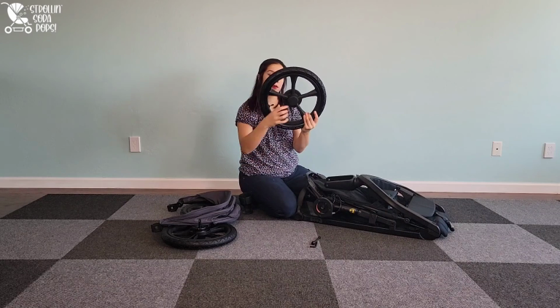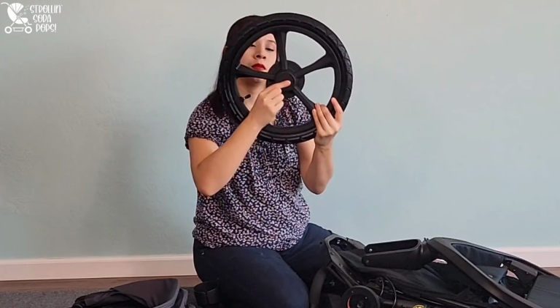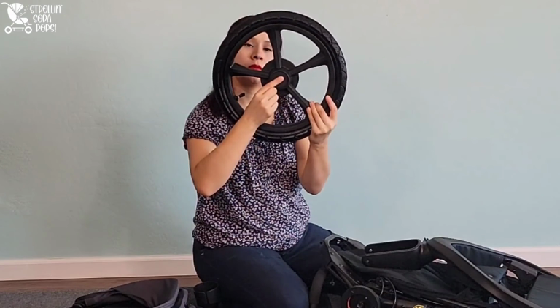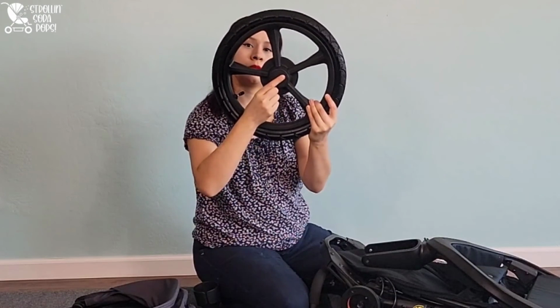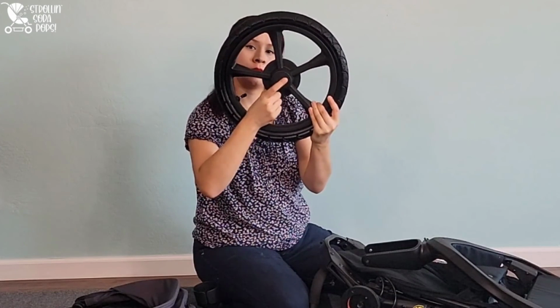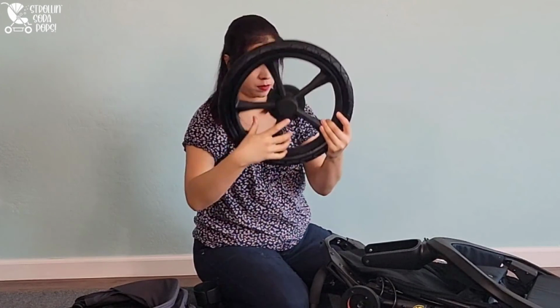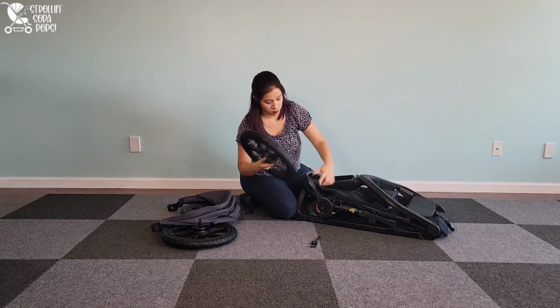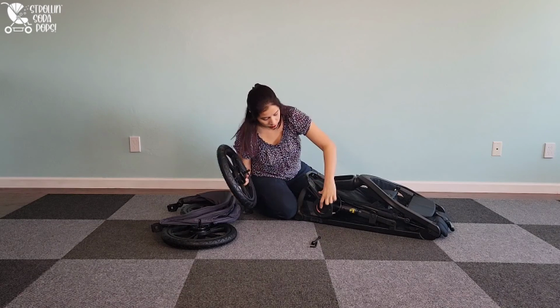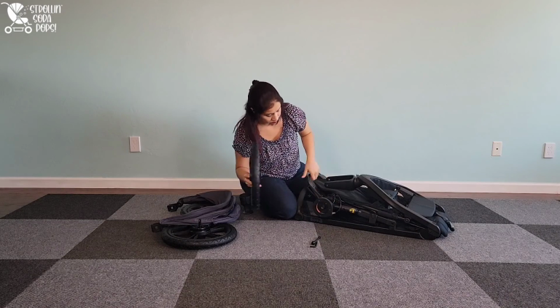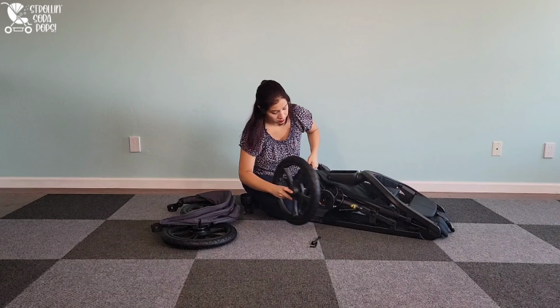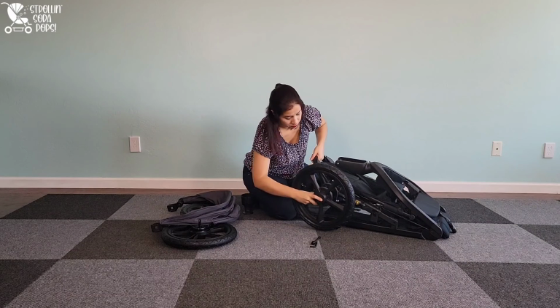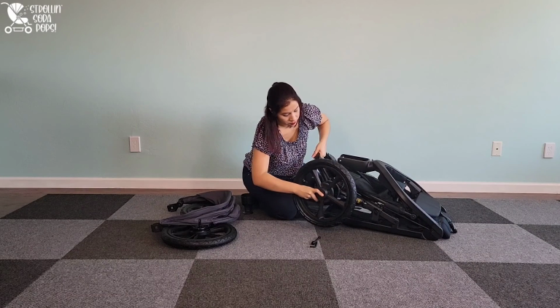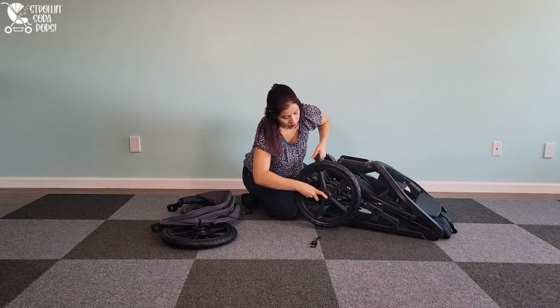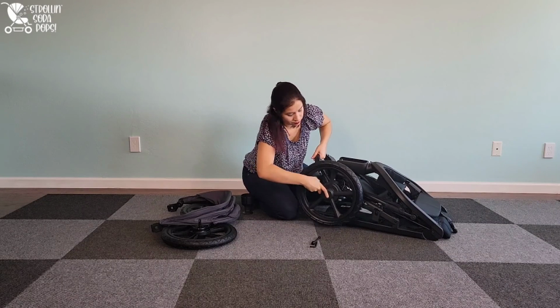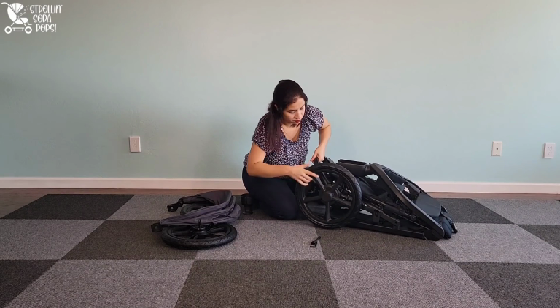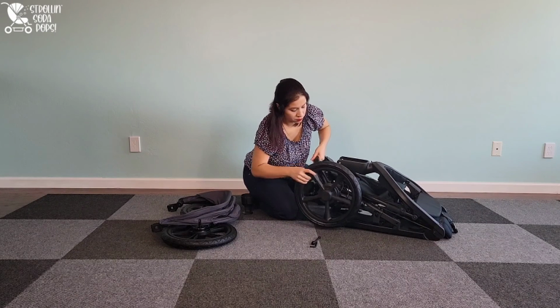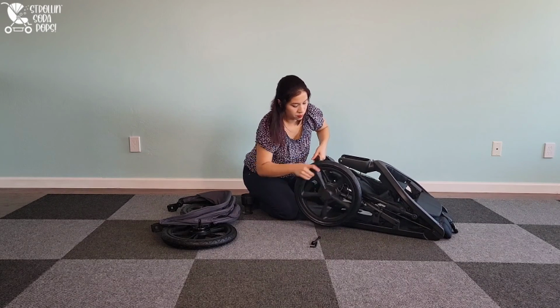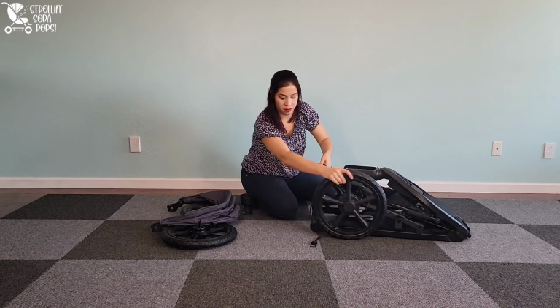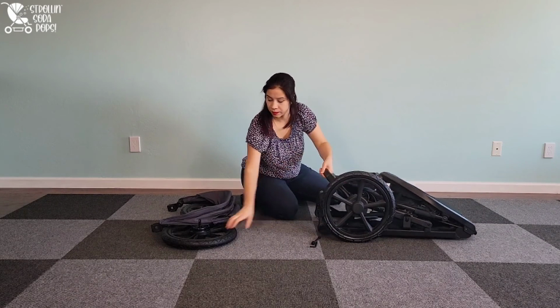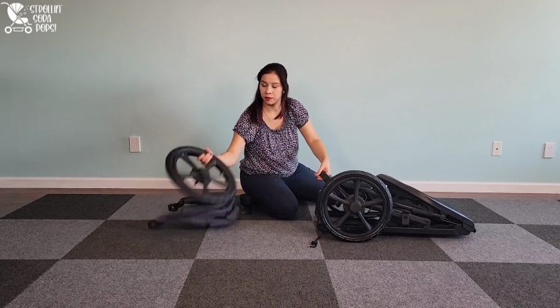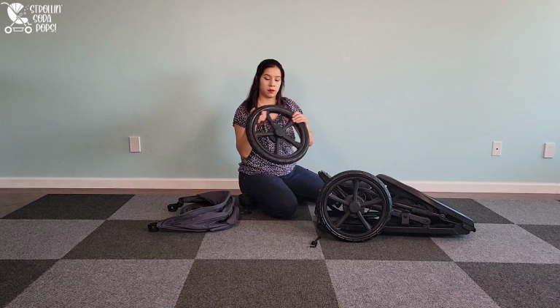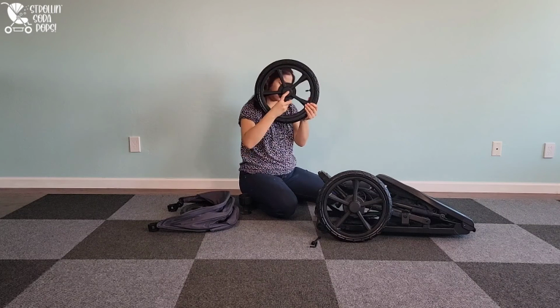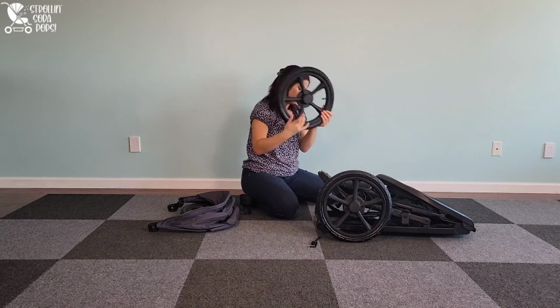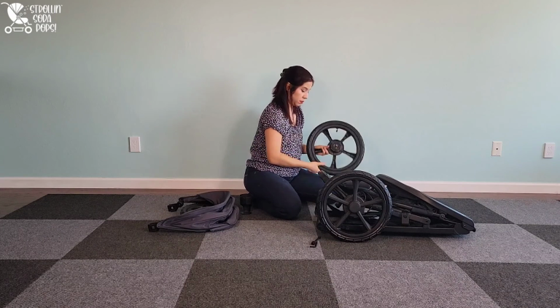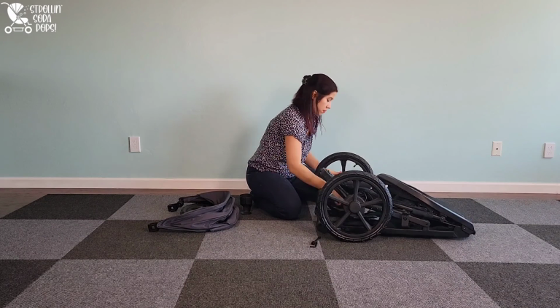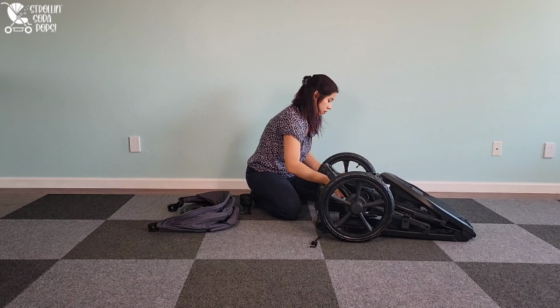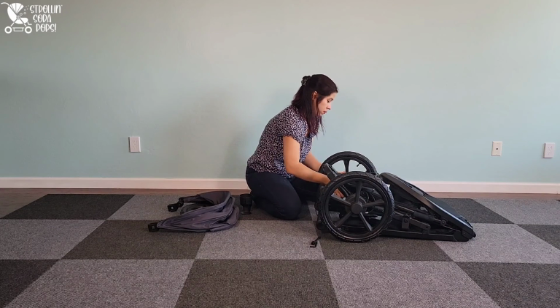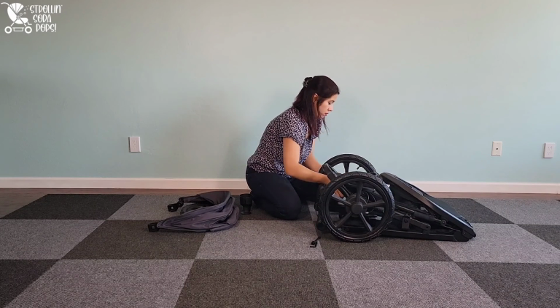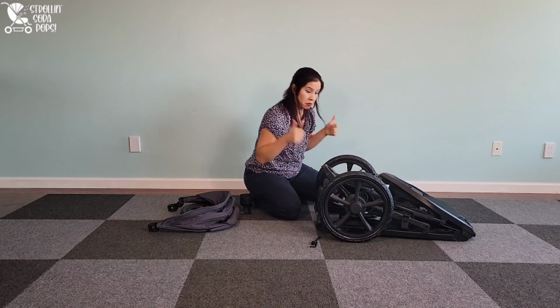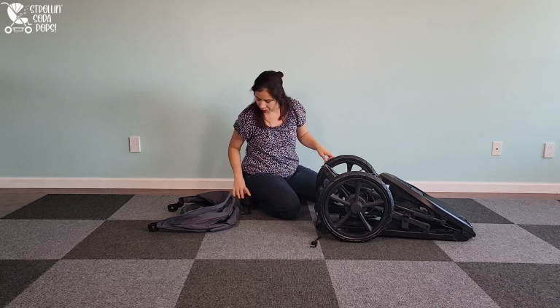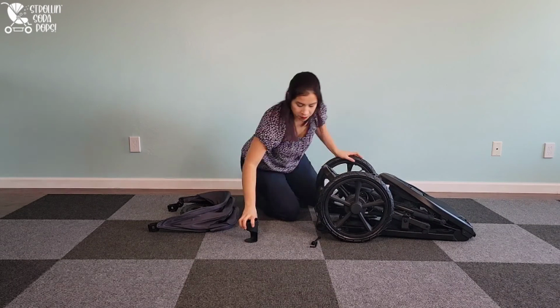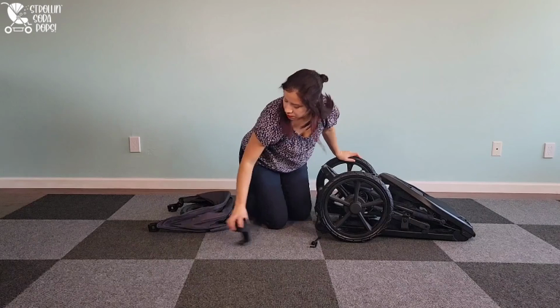The first thing we're going to do is put on the big back tires. There's a button right here in the center, as you can see, which makes installation and removal a snap if you need to take those off for storage. This is my personal favorite style of tire removal and installation — it is so easy, and I really appreciate that on the Wayfinder.